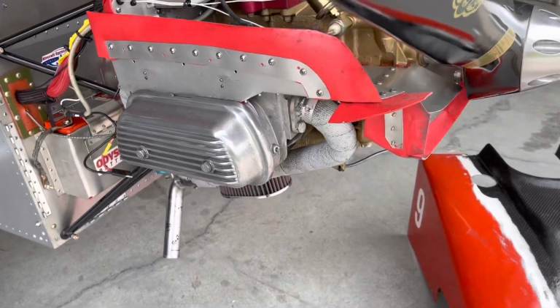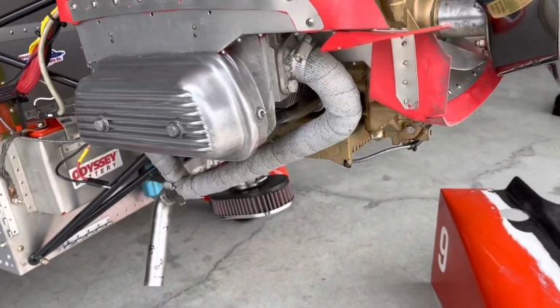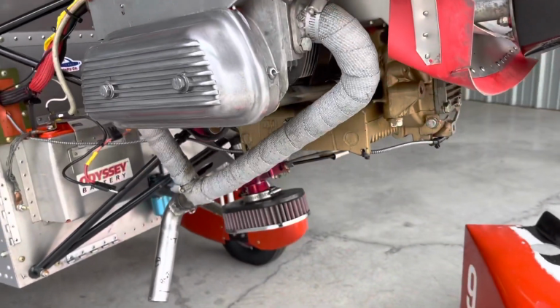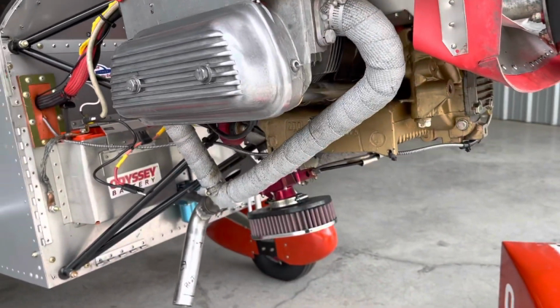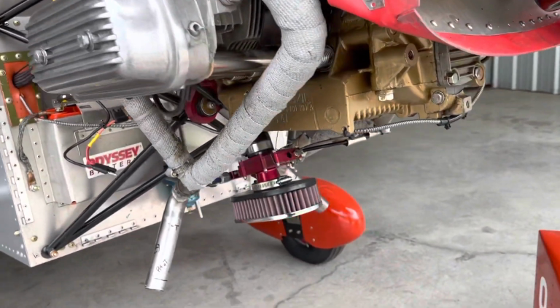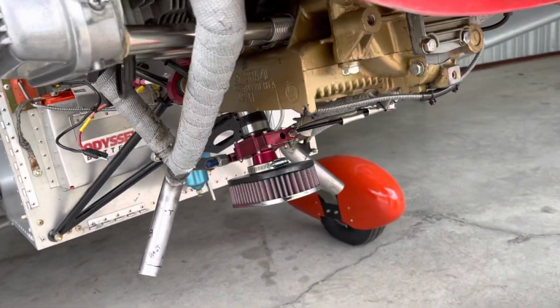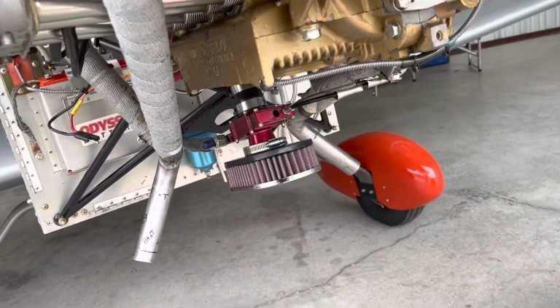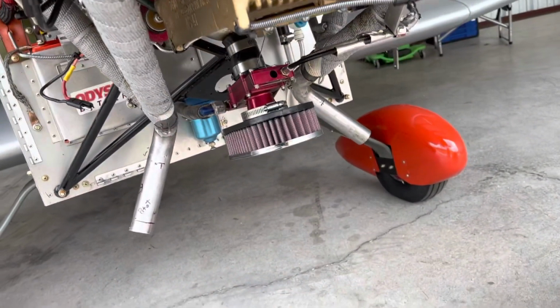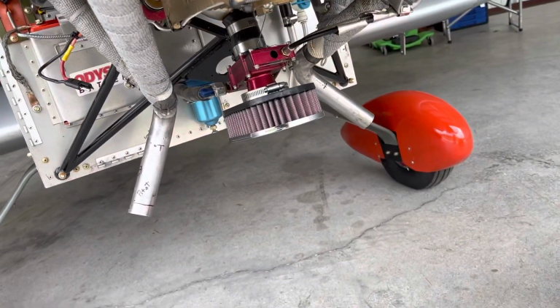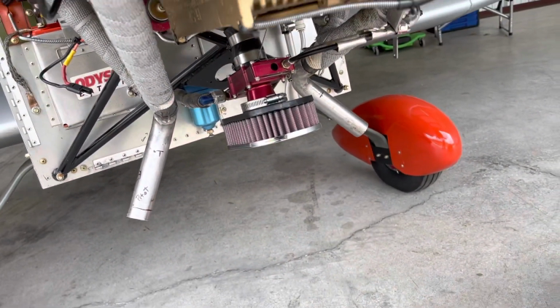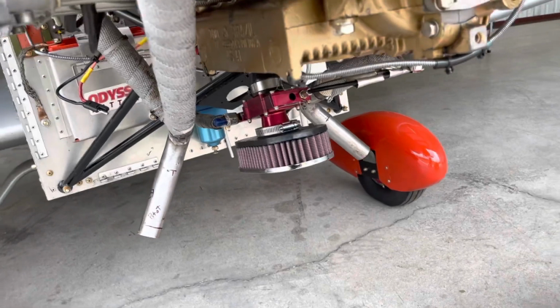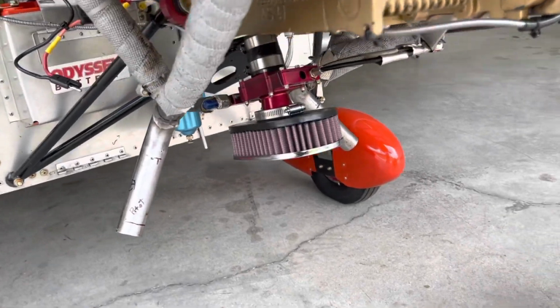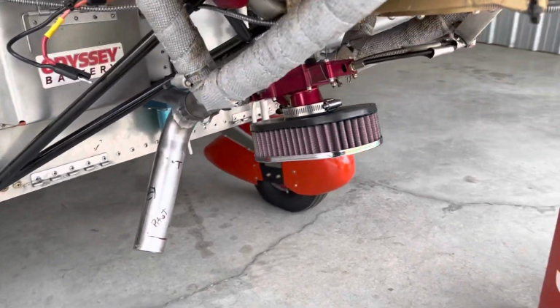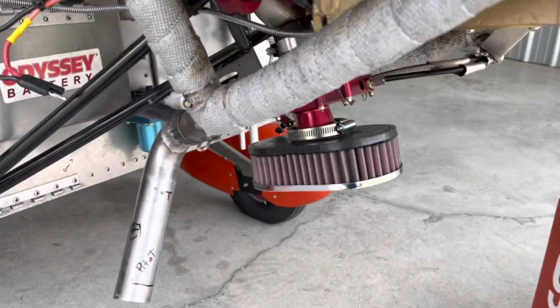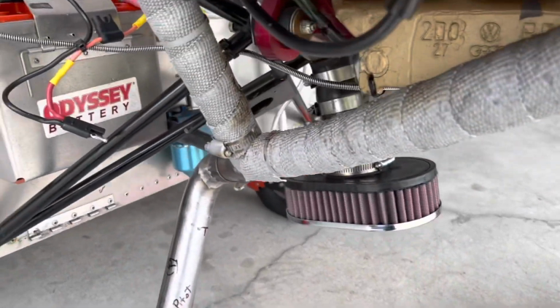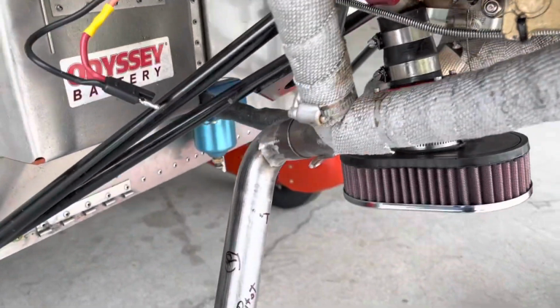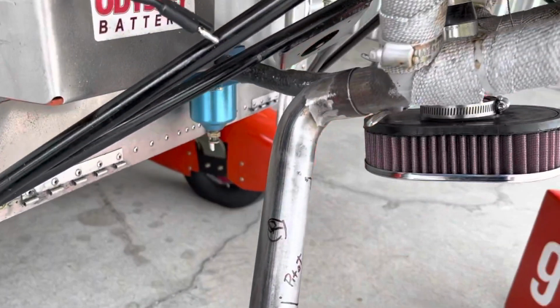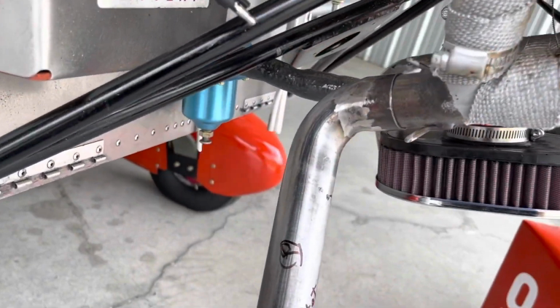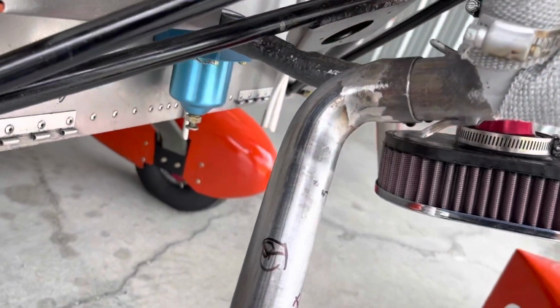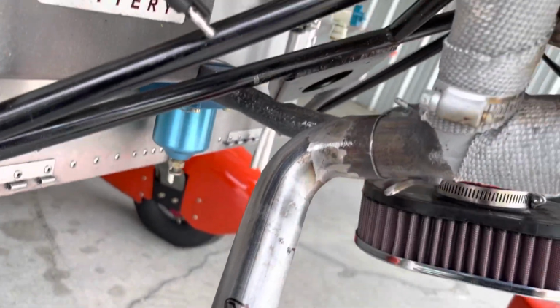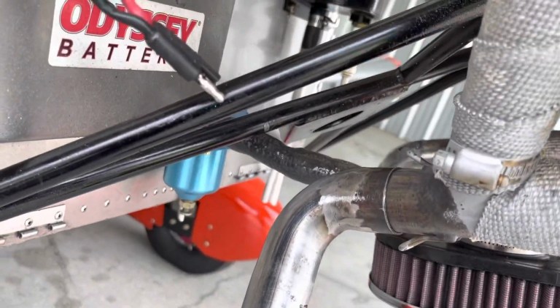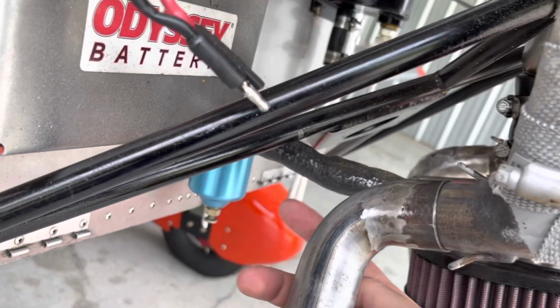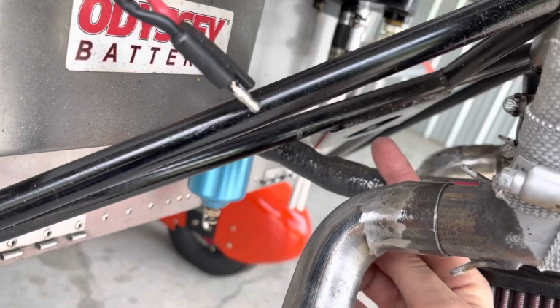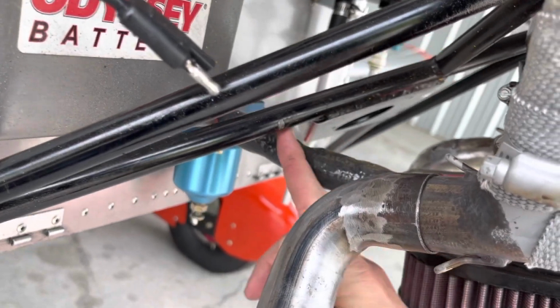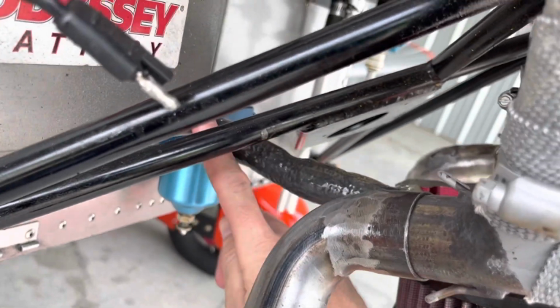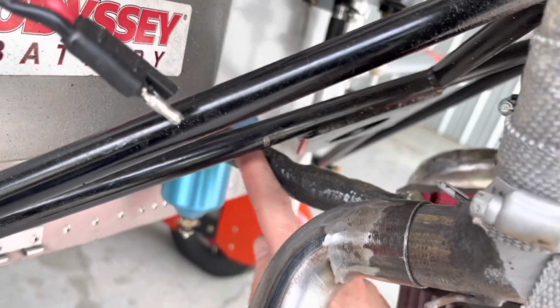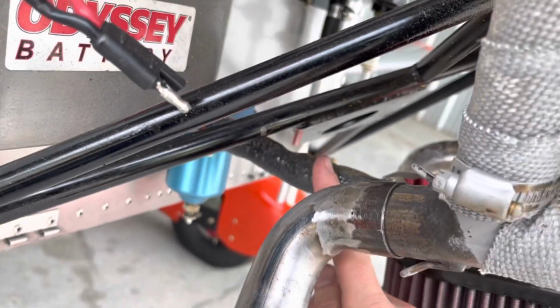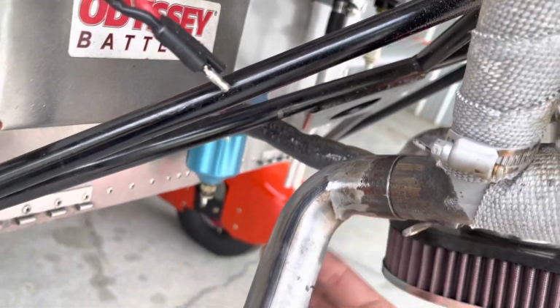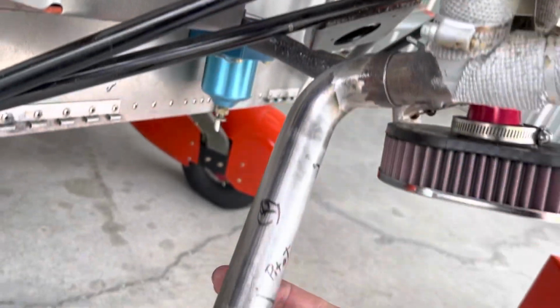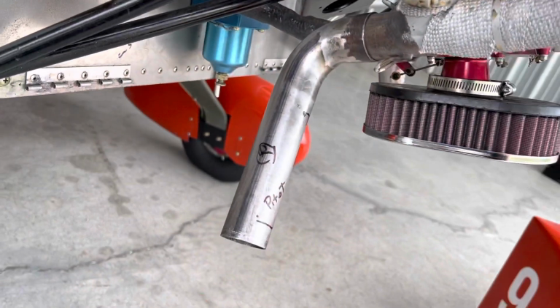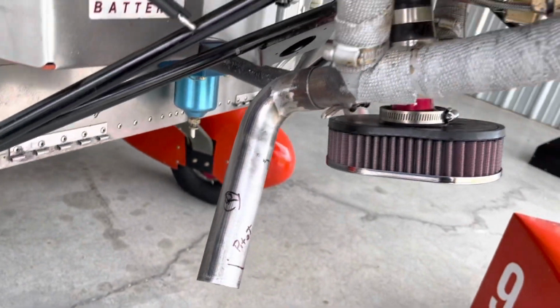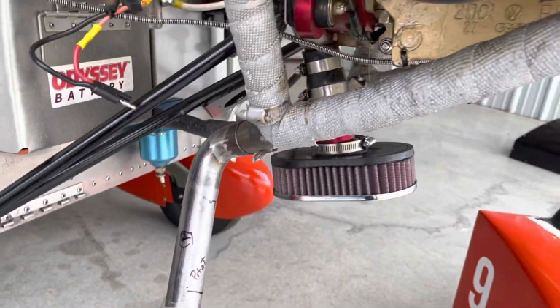We've got the new exhaust pipes fitted and the K&N filter in place. As you can see right here, the fuel line takes off that way. Now our exhaust pipe goes straight down — it's well out of the way.